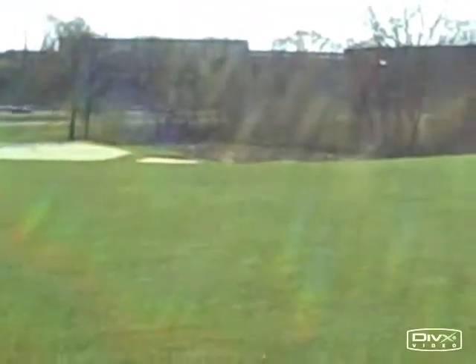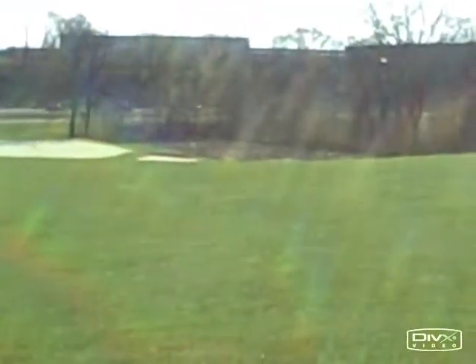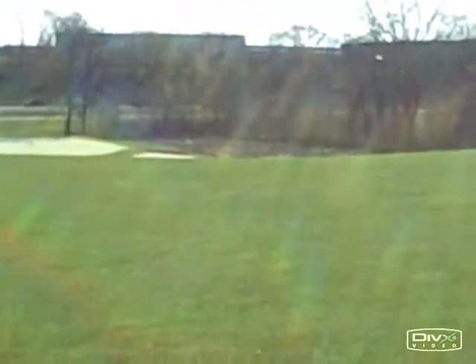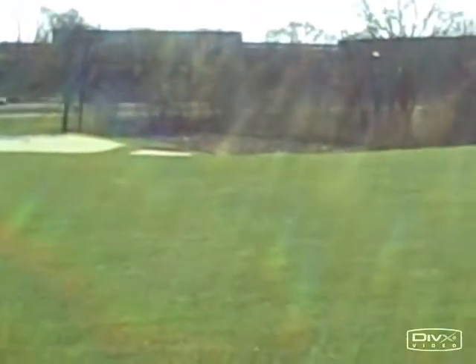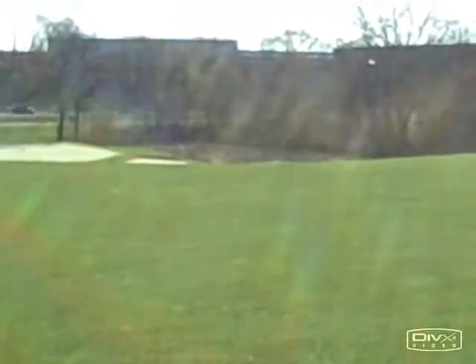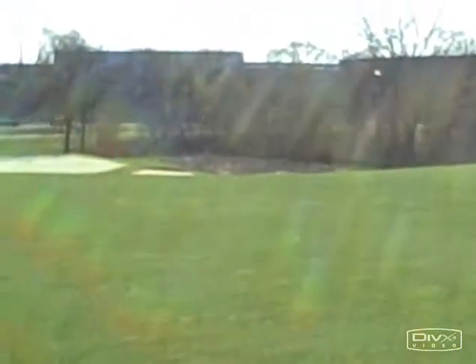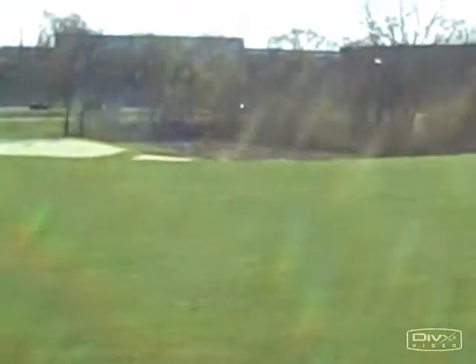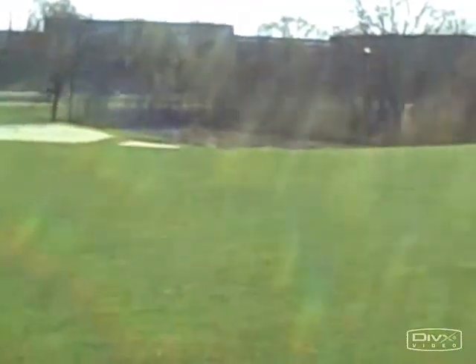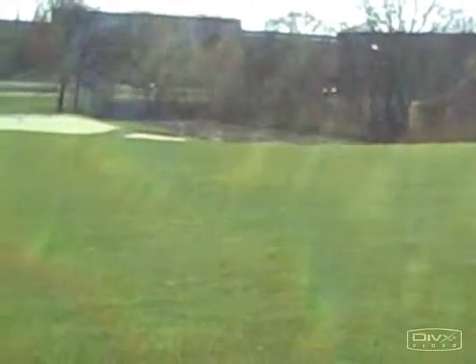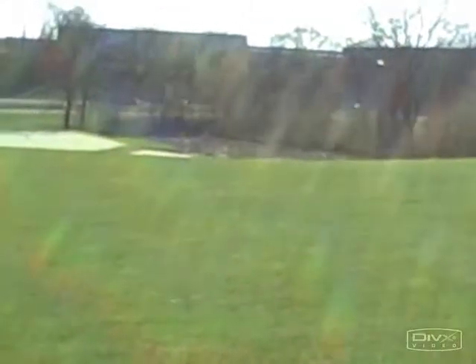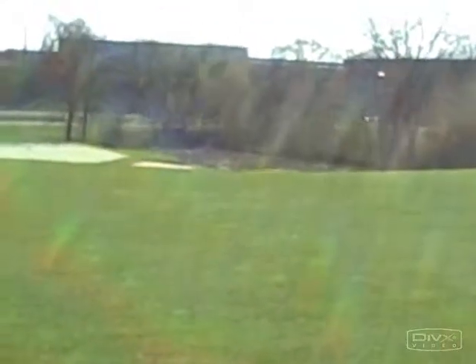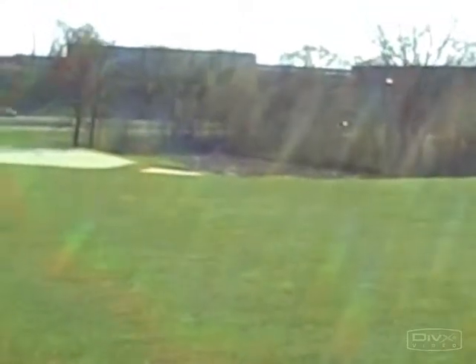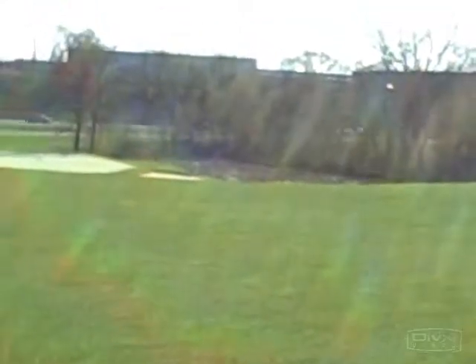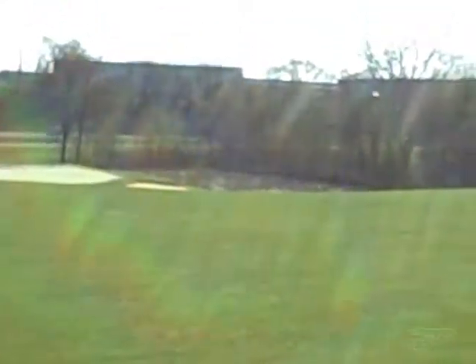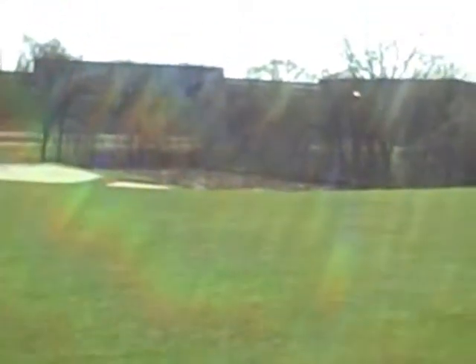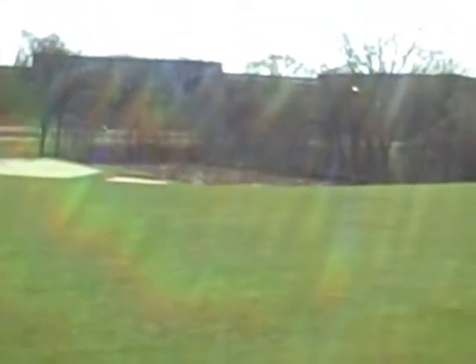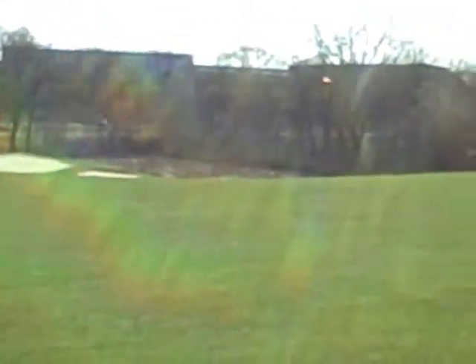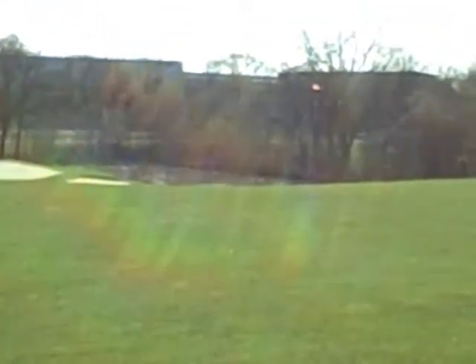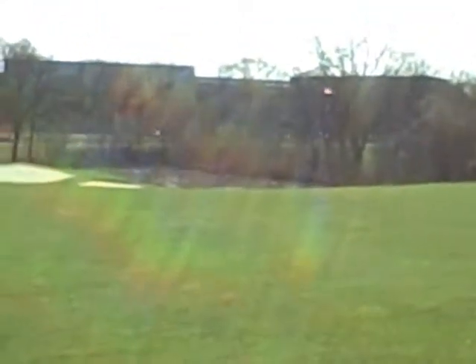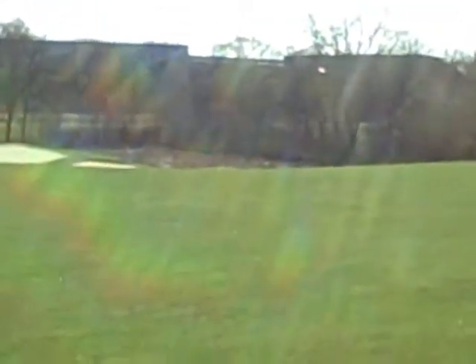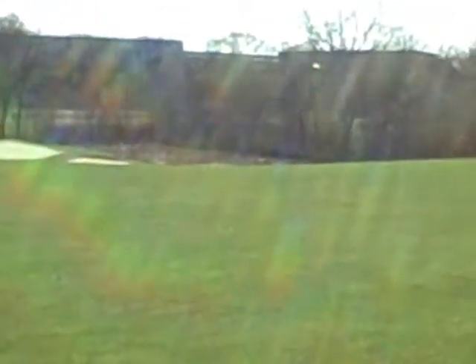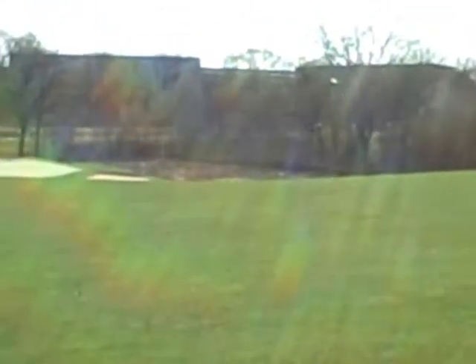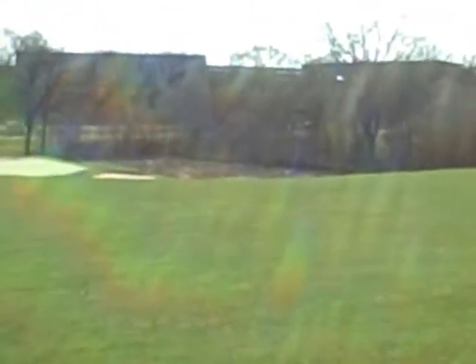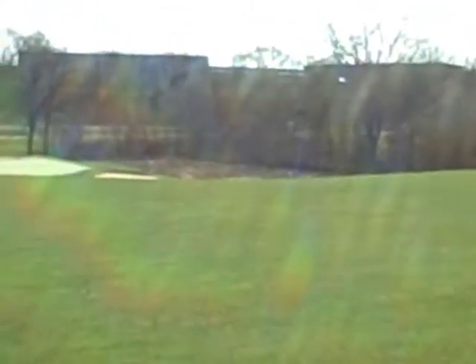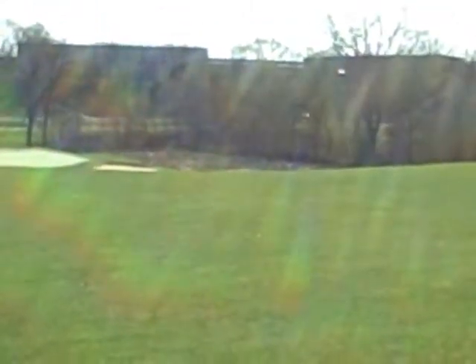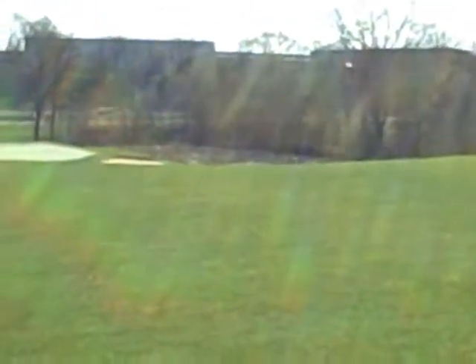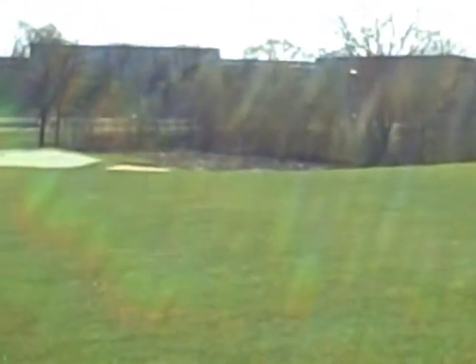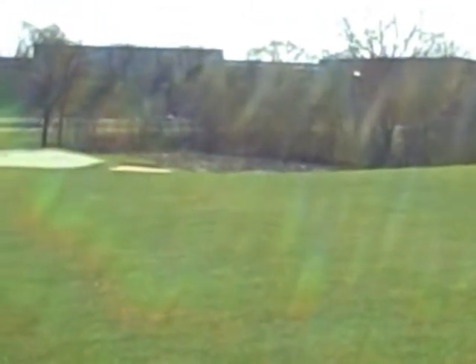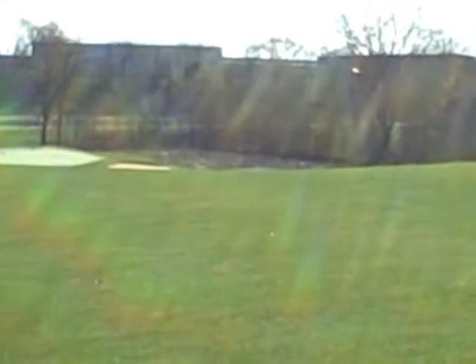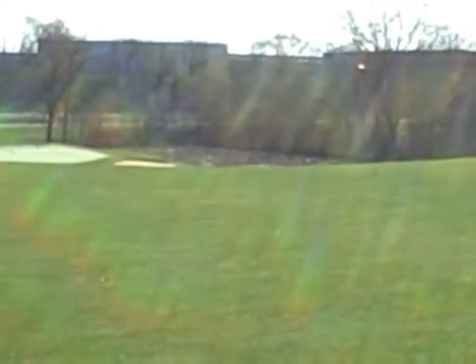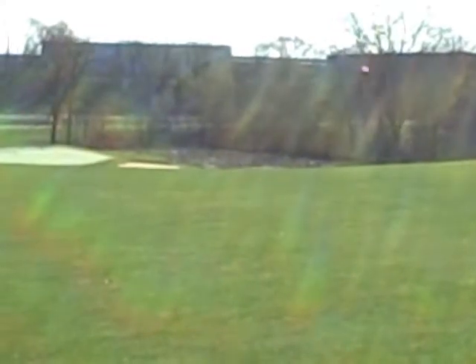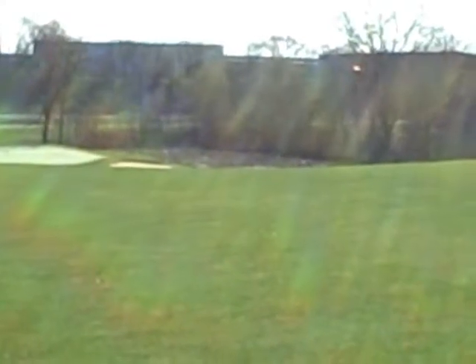The very front of this green is a dip, and over the years sometimes they keep it shaved, sometimes they keep the rough deep. Much harder when they keep the rough deep so you can't roll it up.